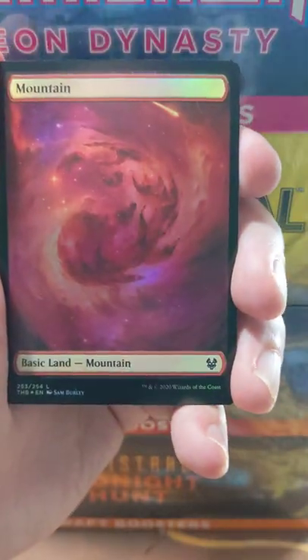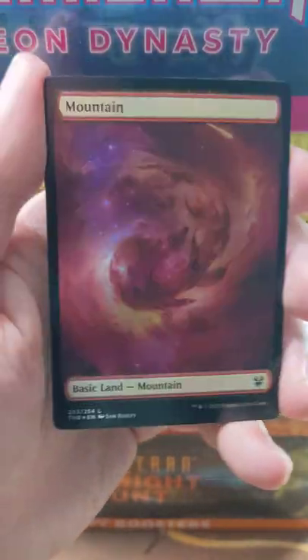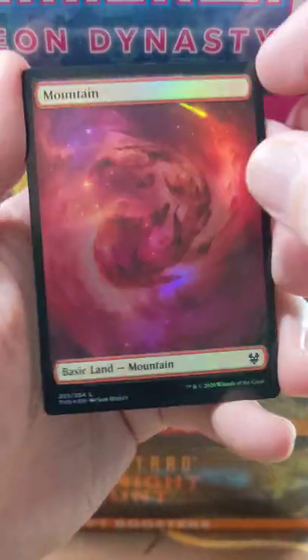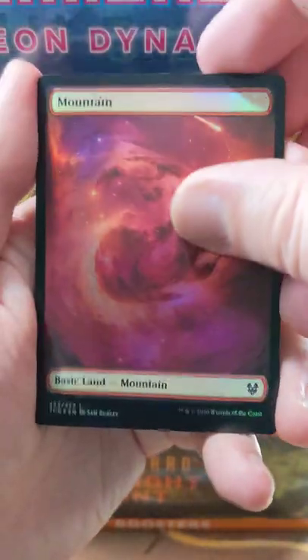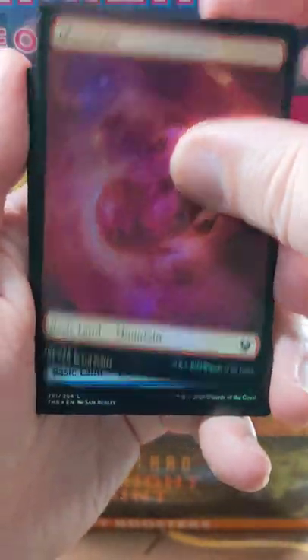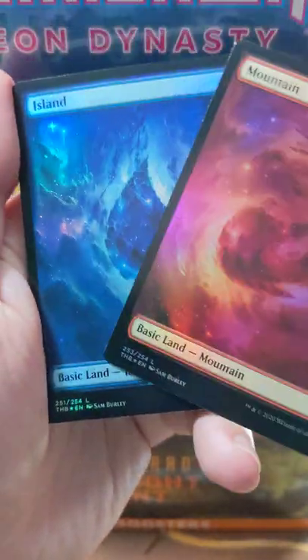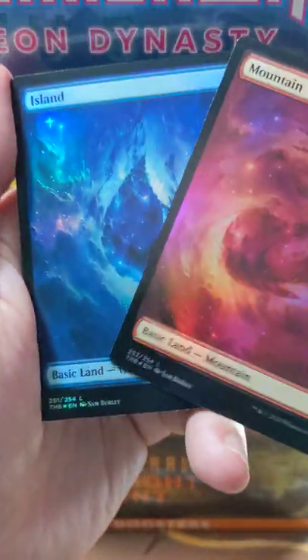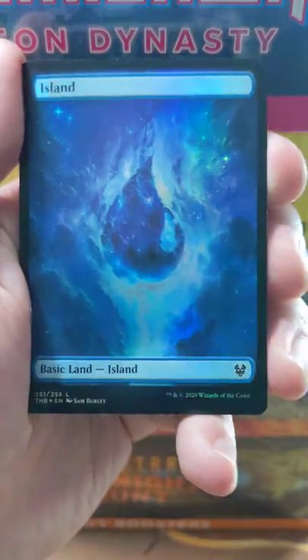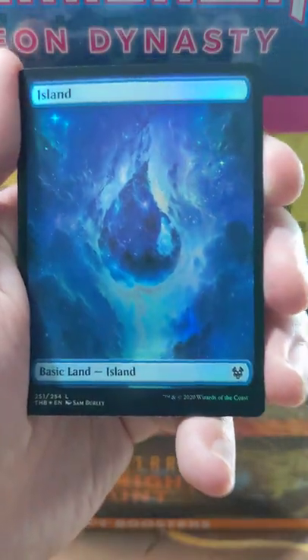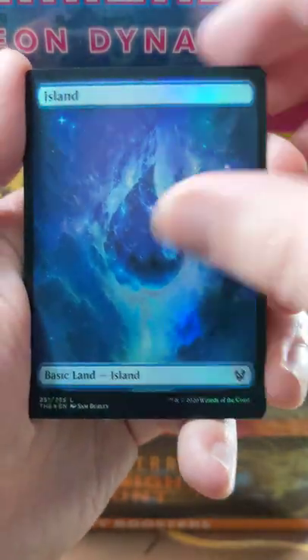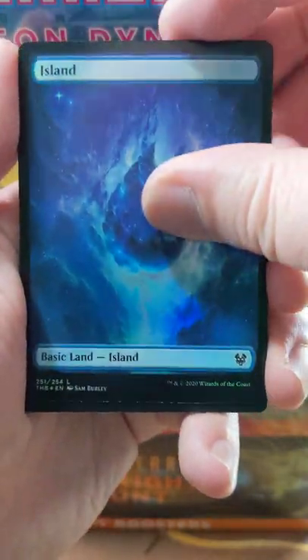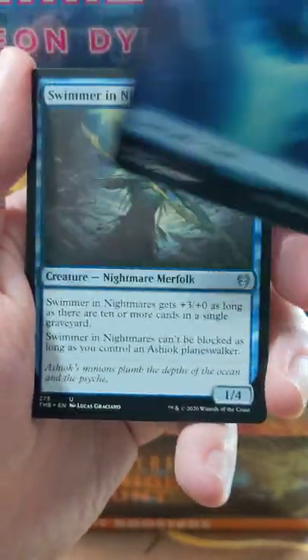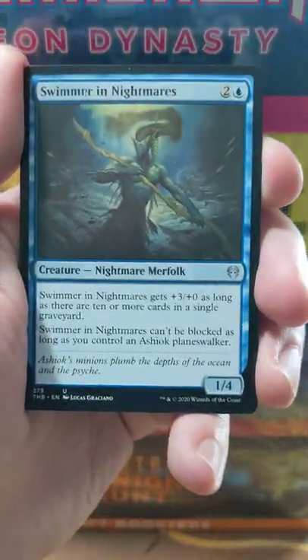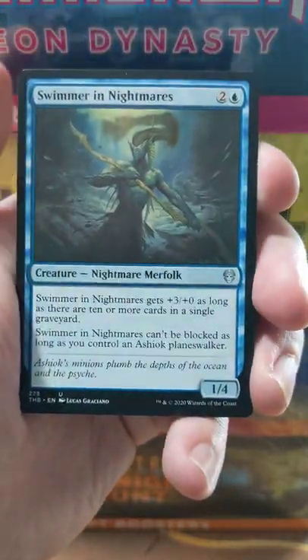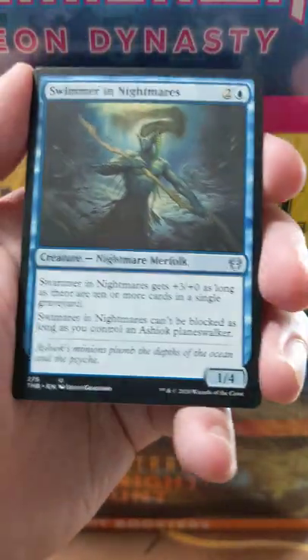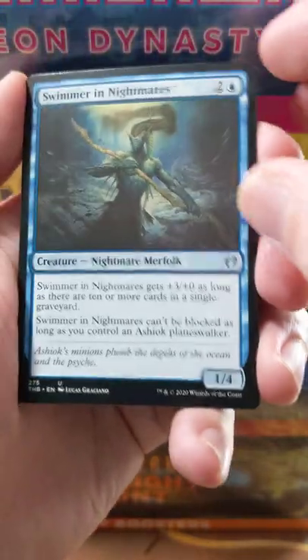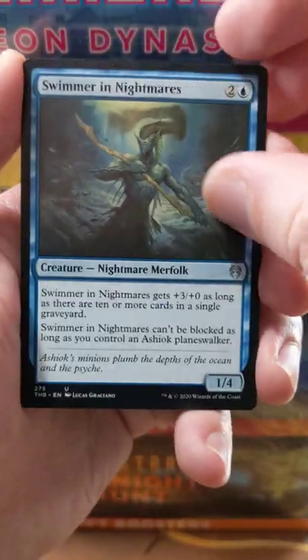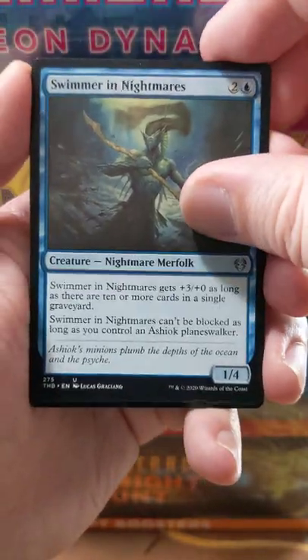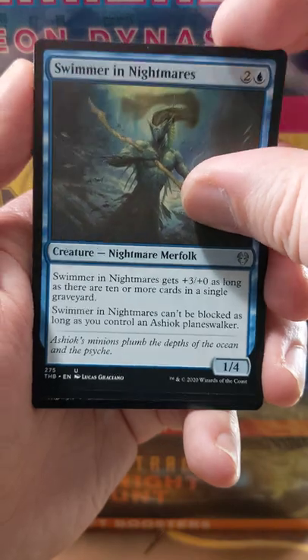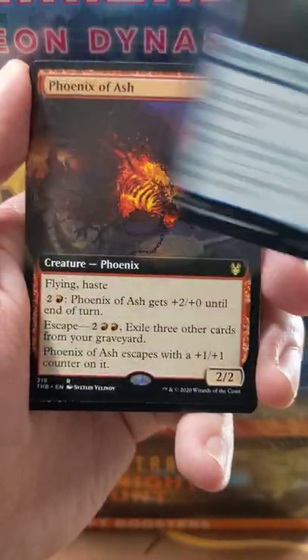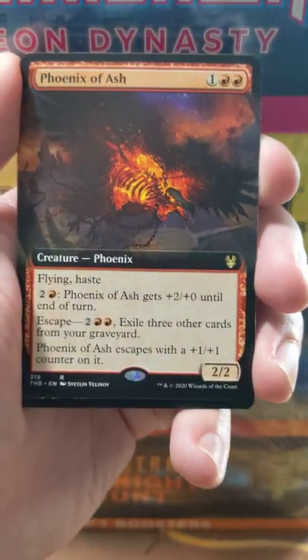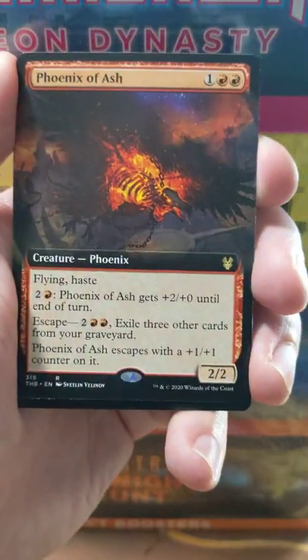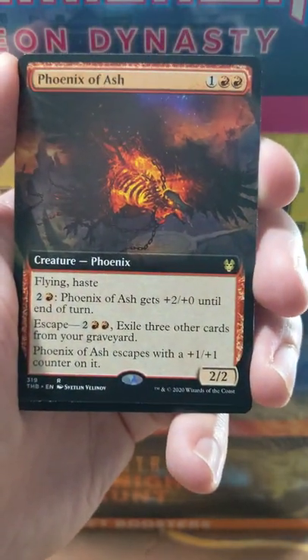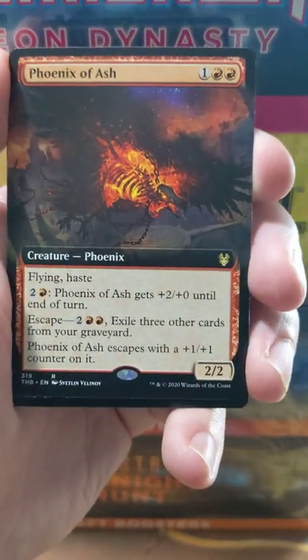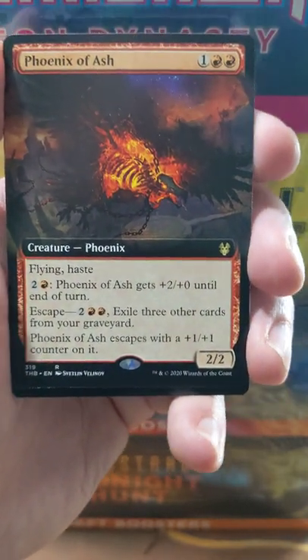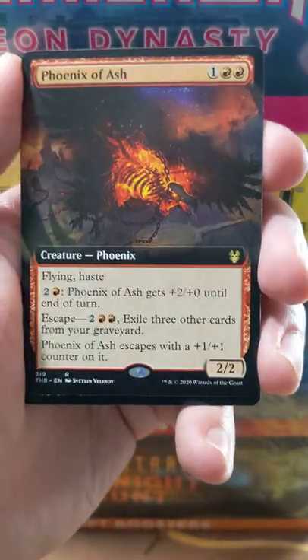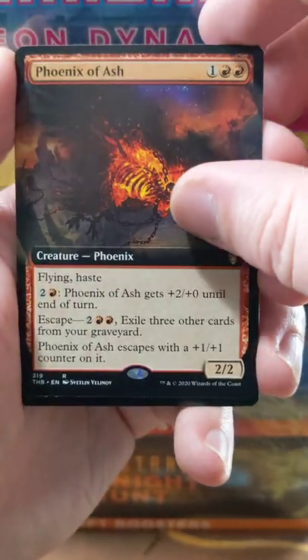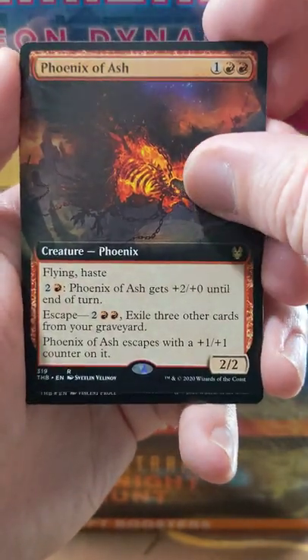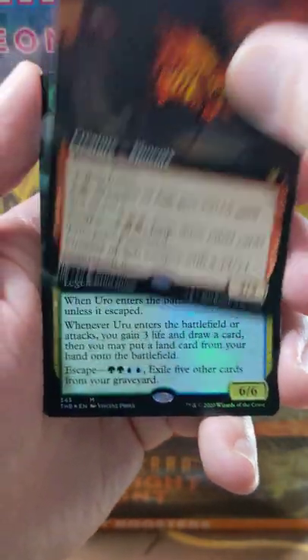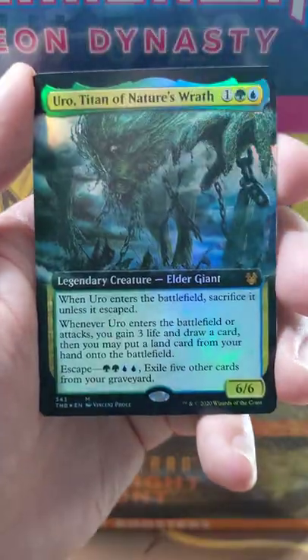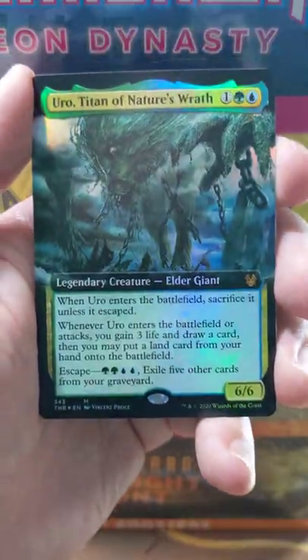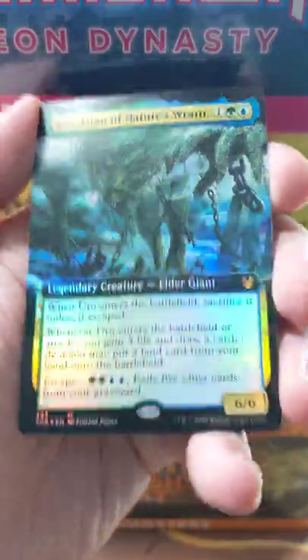There's our Full Art — here we go, this is what we're here for, right? Full Art Mountain and Full Art Island Foil. Swimmer in Nightmares as our ancillary card — it's from one of the Commander decks. Phoenix of Ash as the Showcase Extended Art.